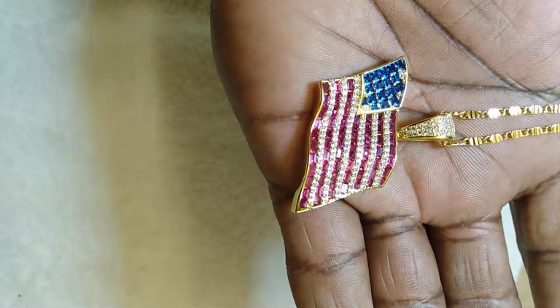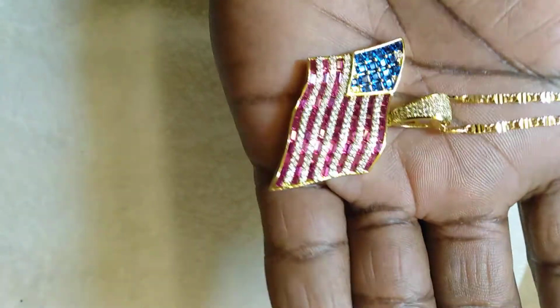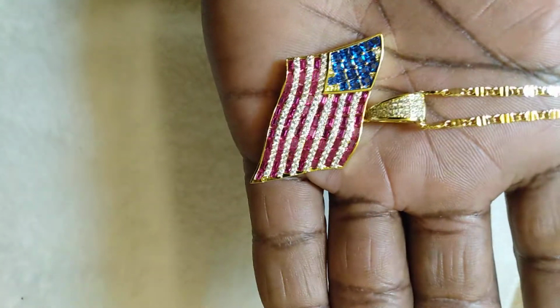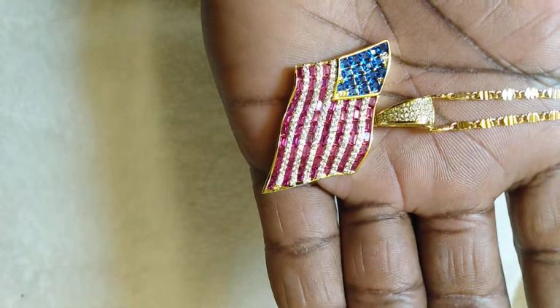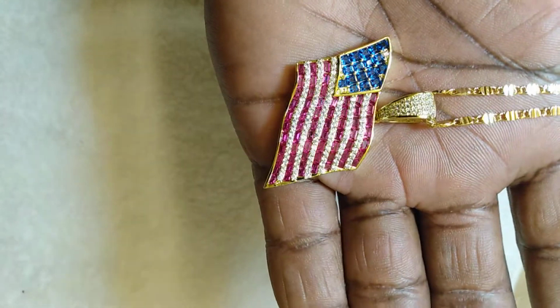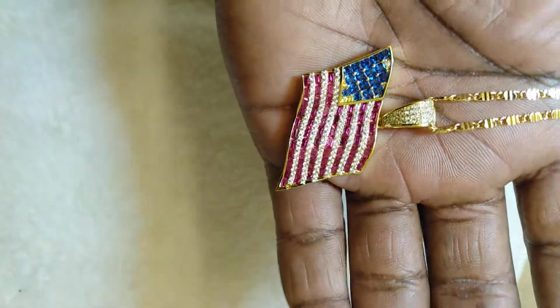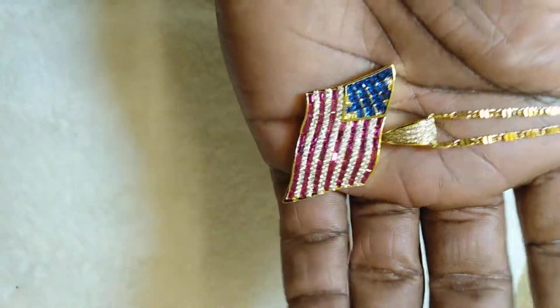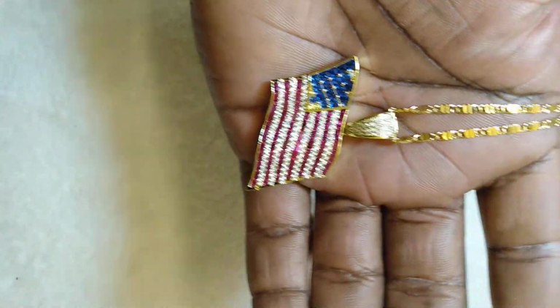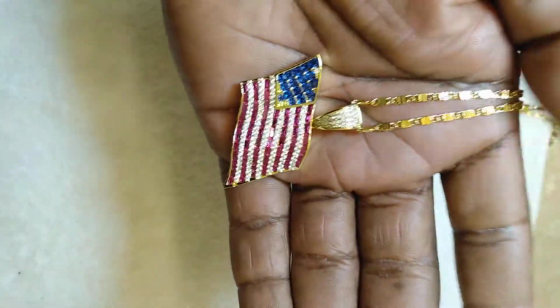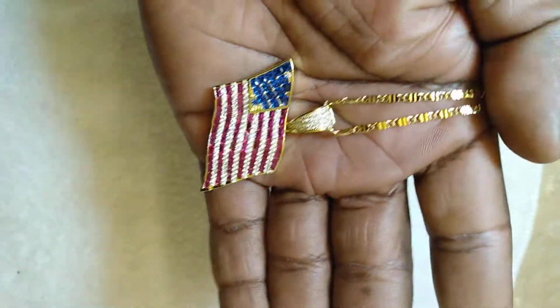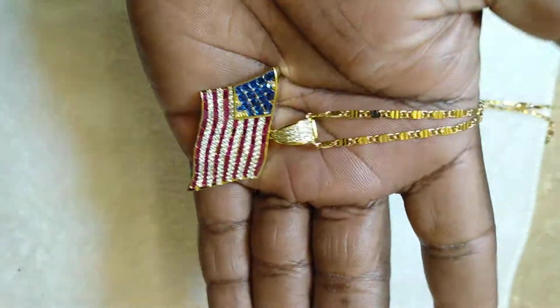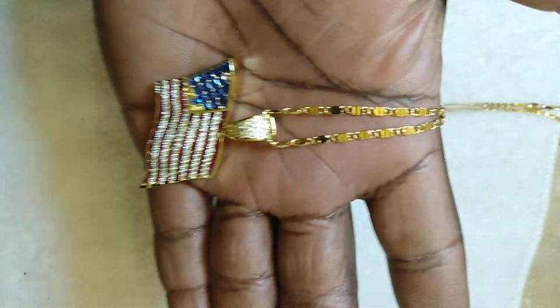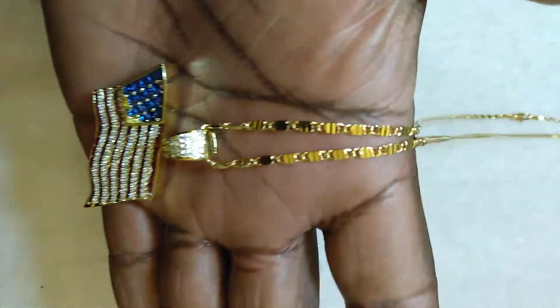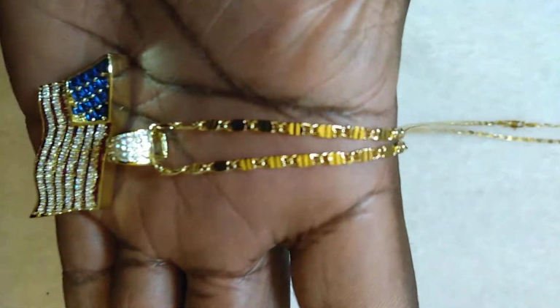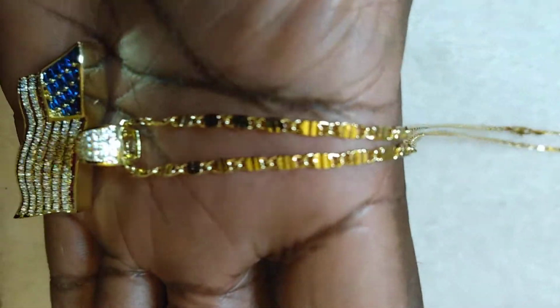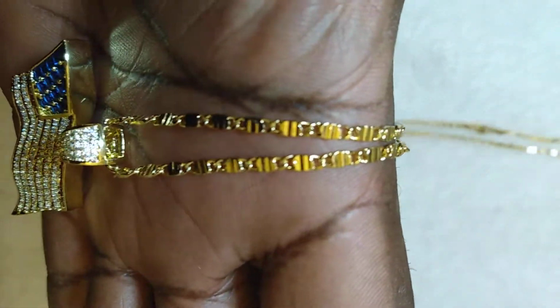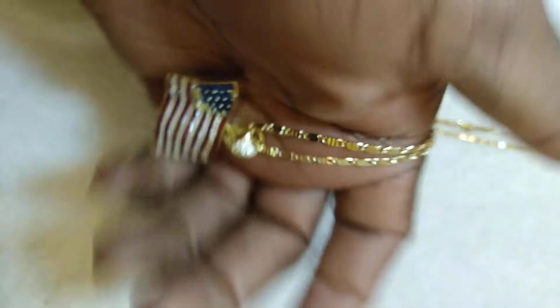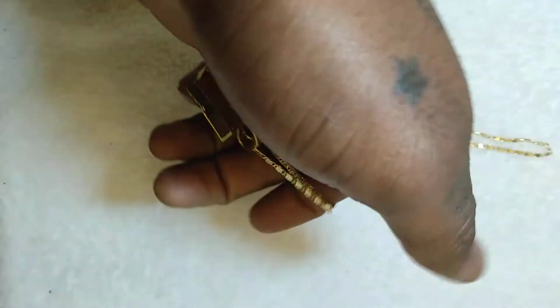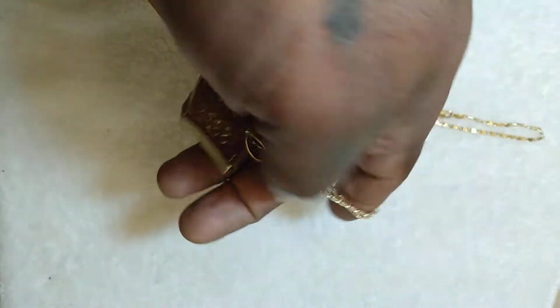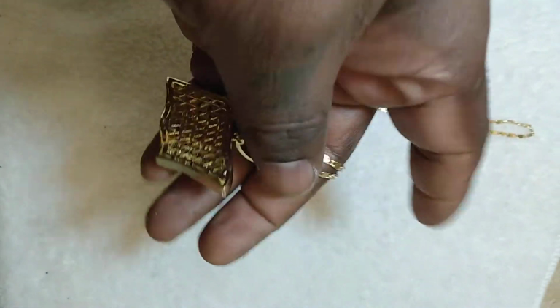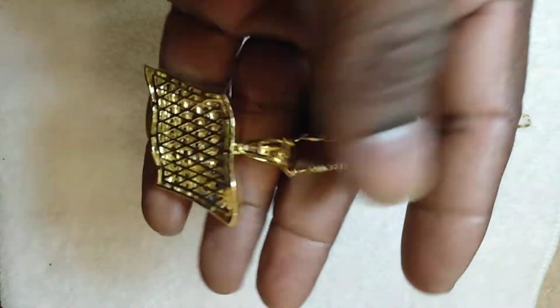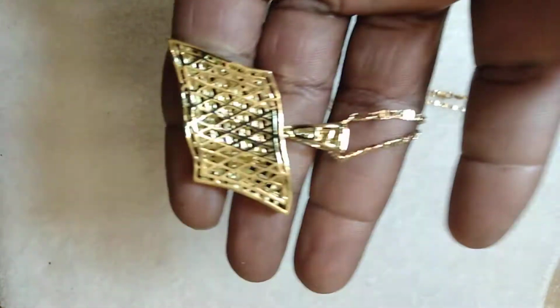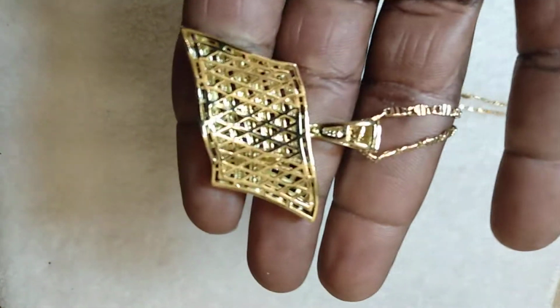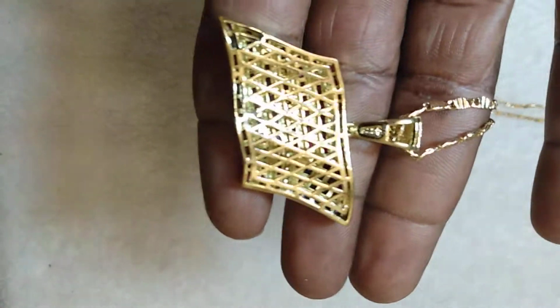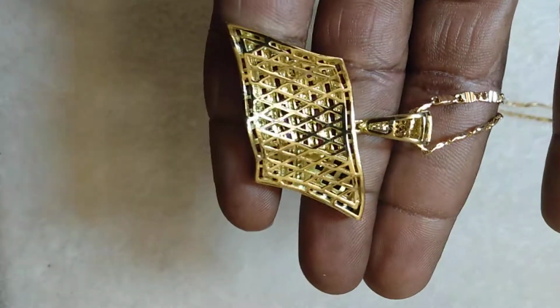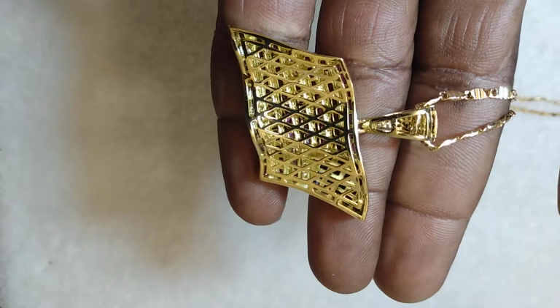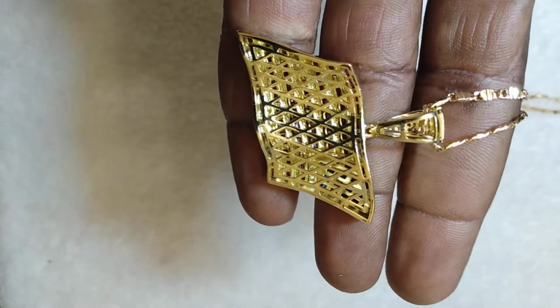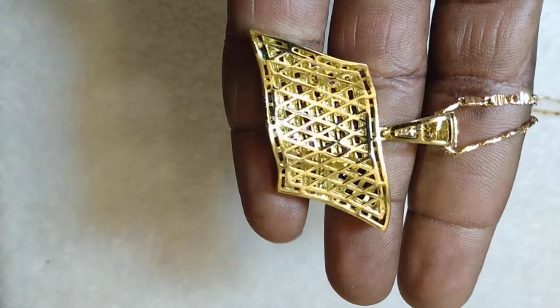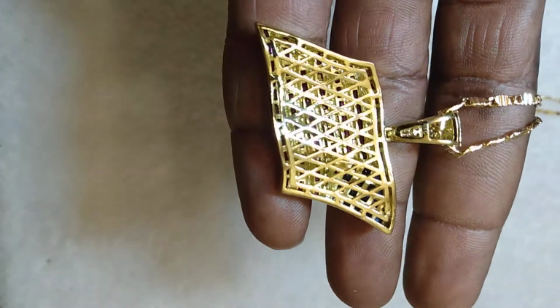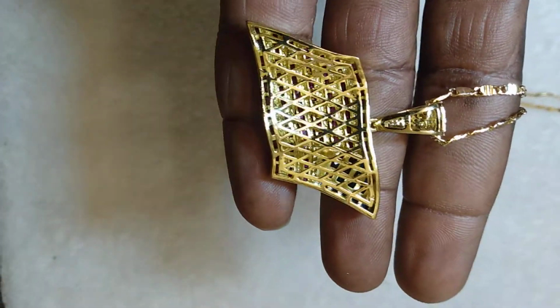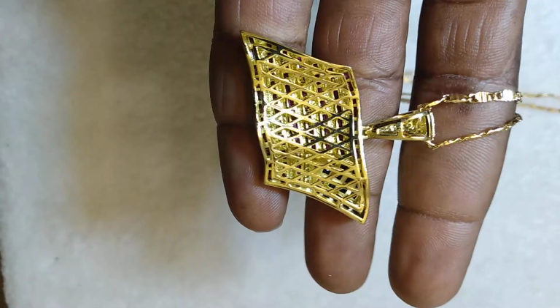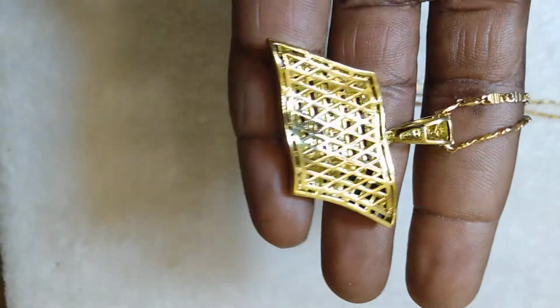The lab made diamonds, 28 inches on the chain, you go to the back, very nice.